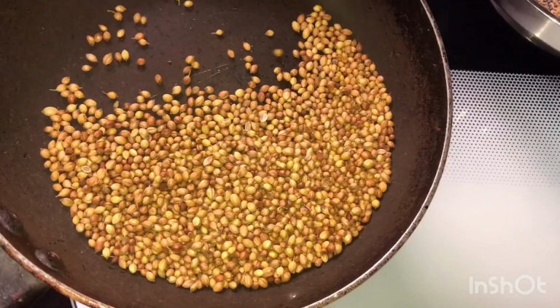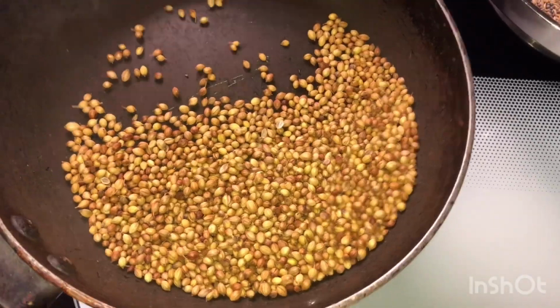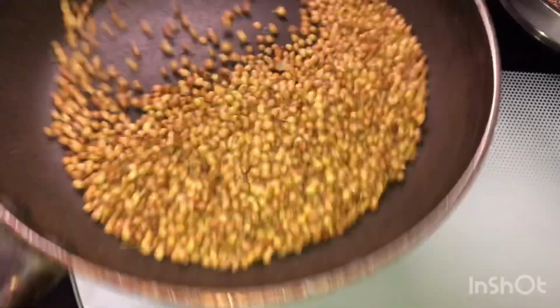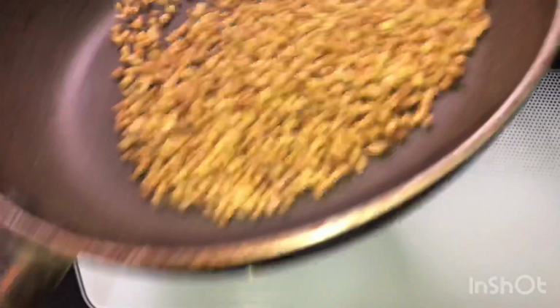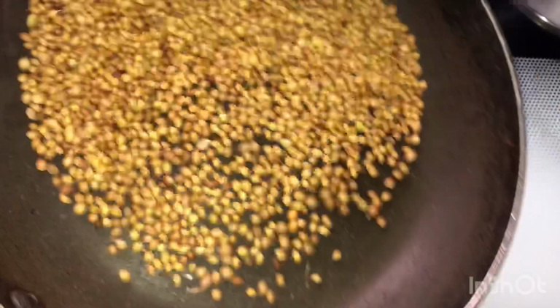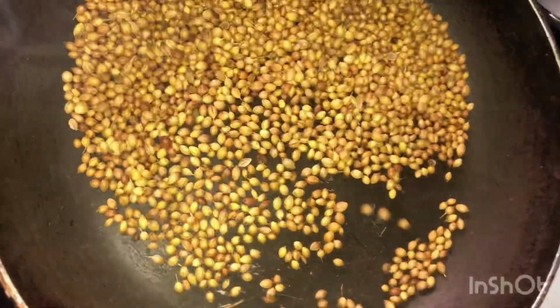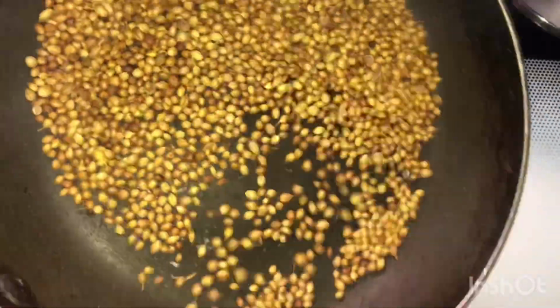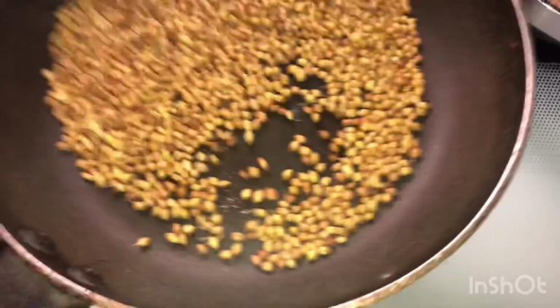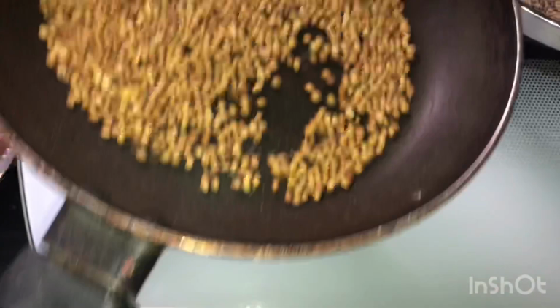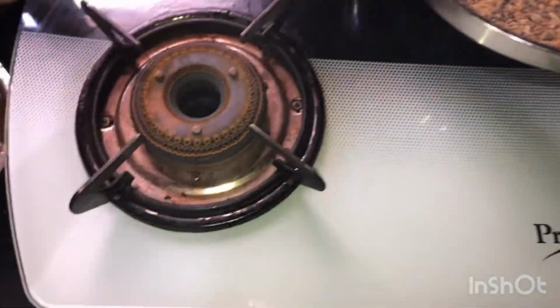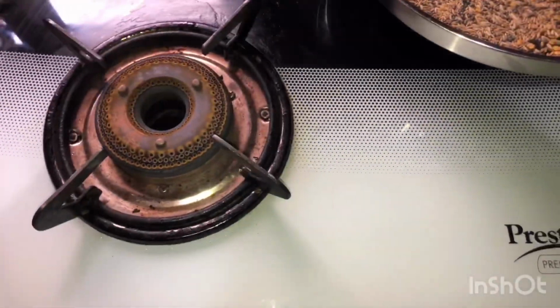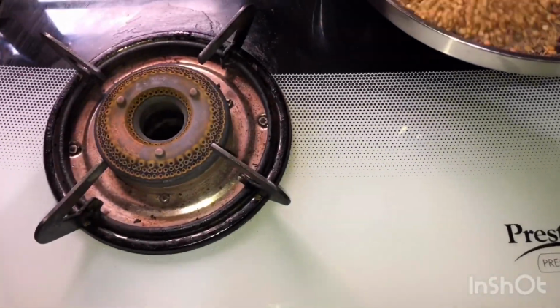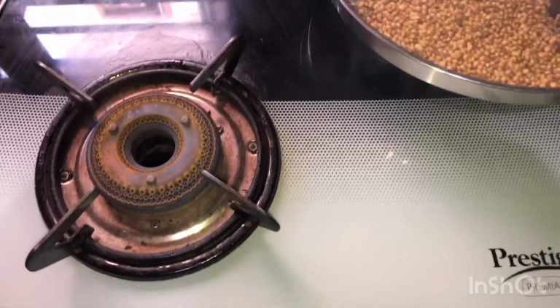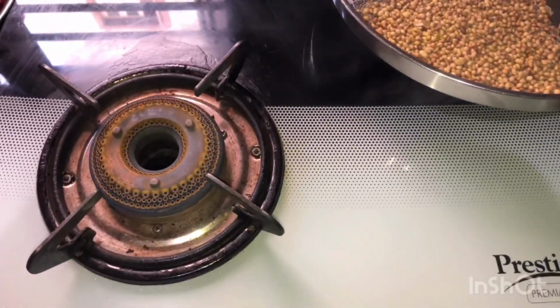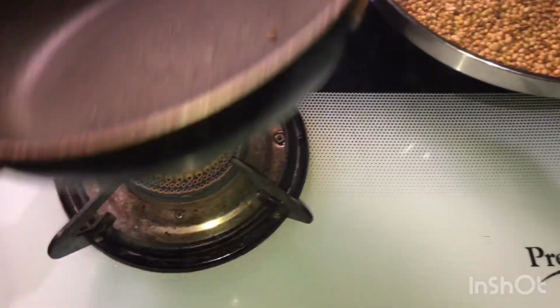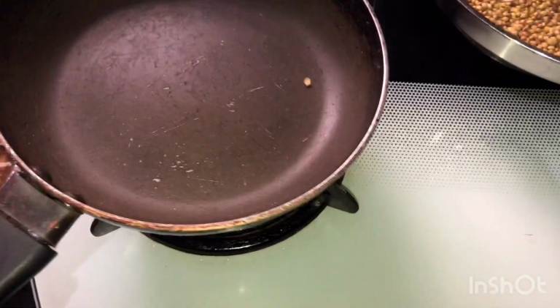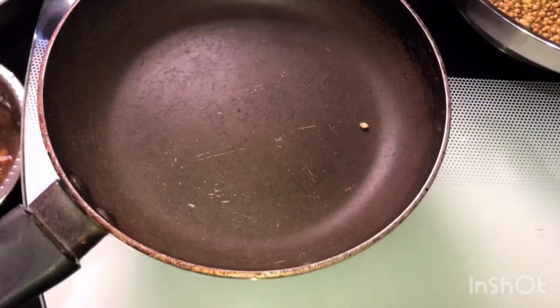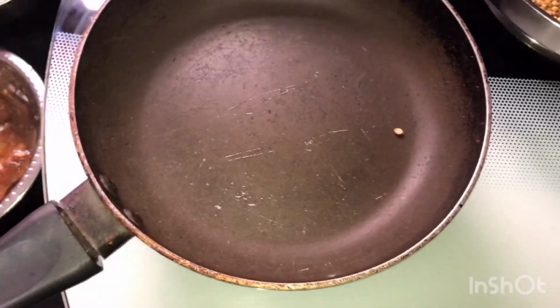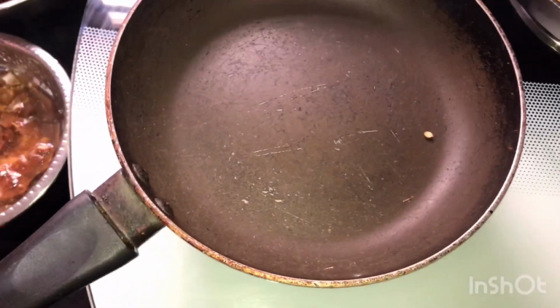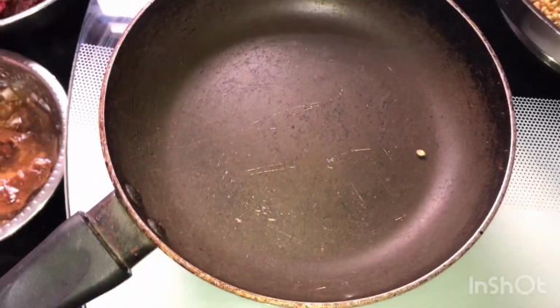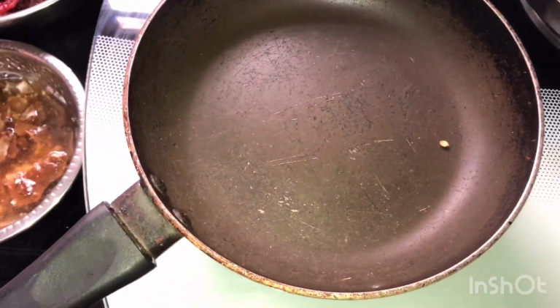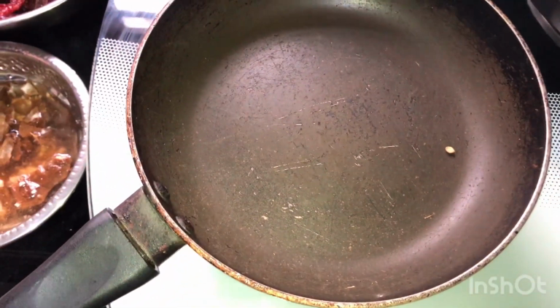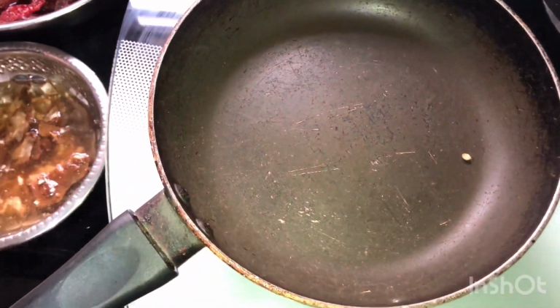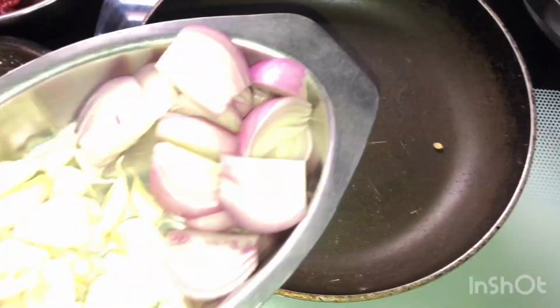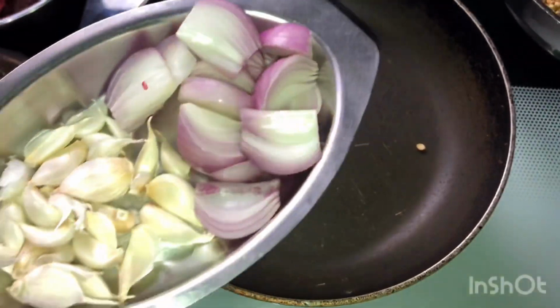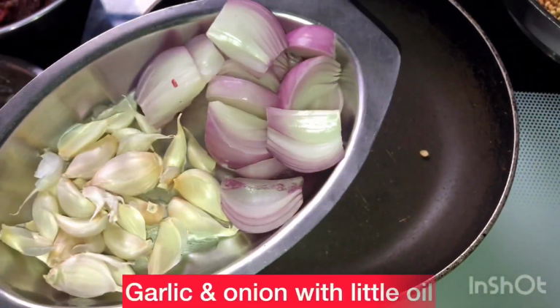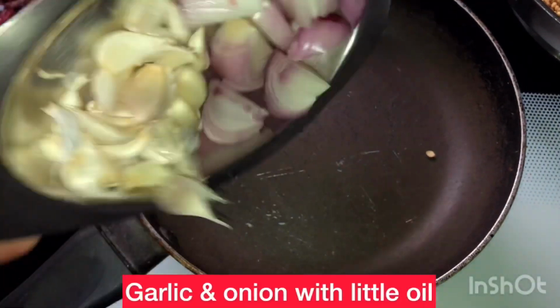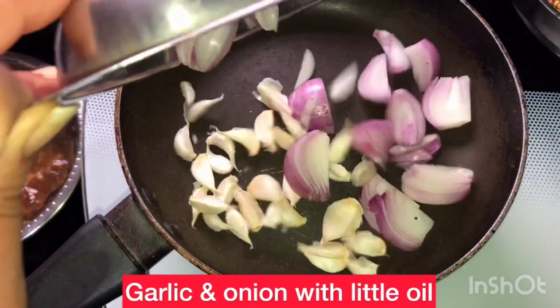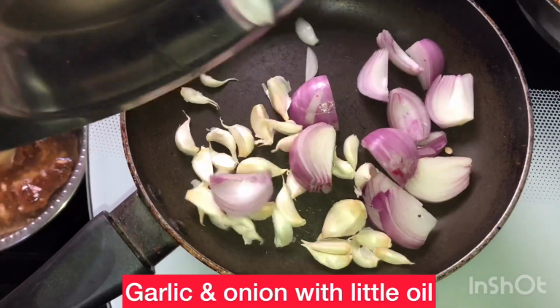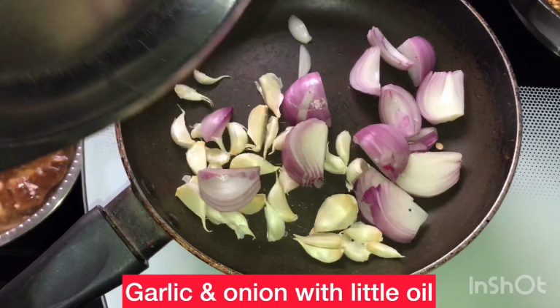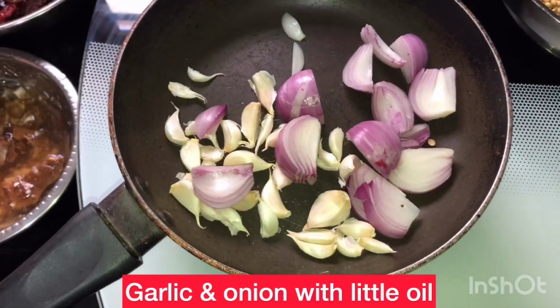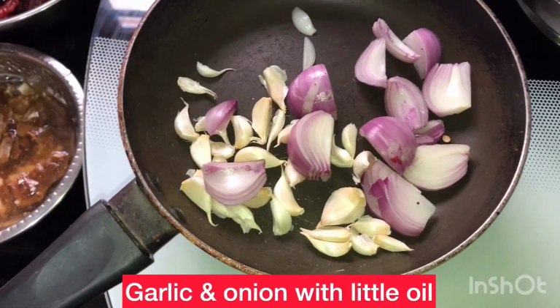I will roast them all — about 5 to 6 tablespoons. I will roast them in a little light and bring the seeds out. I will mix the seeds very well for taste and flavor.